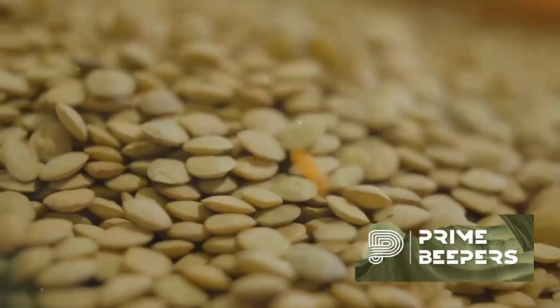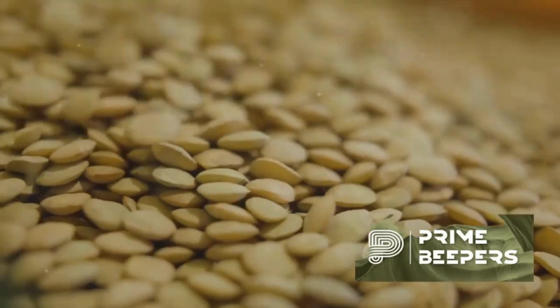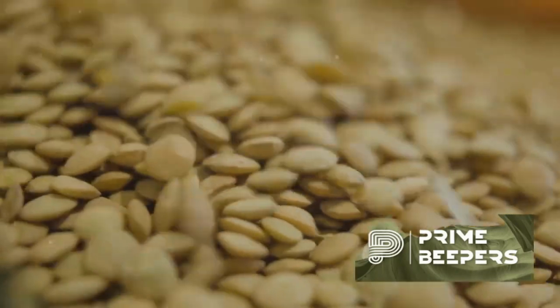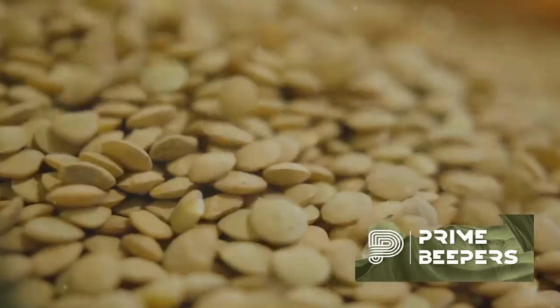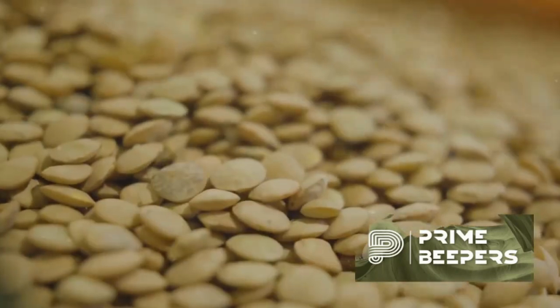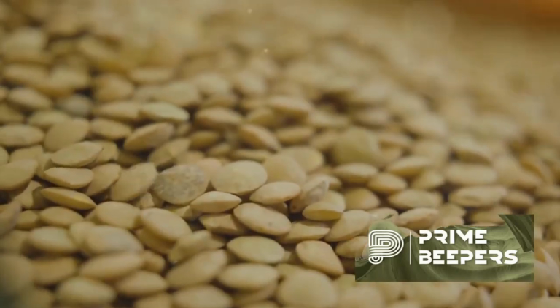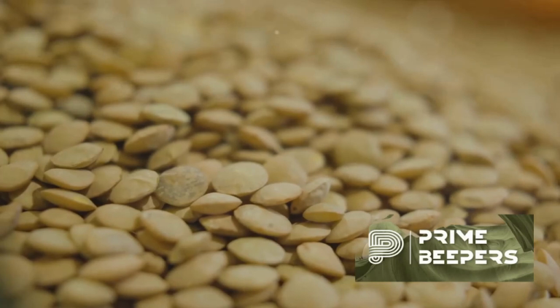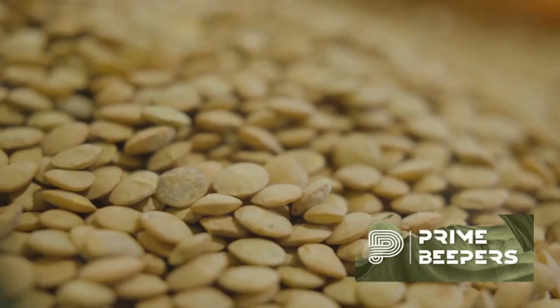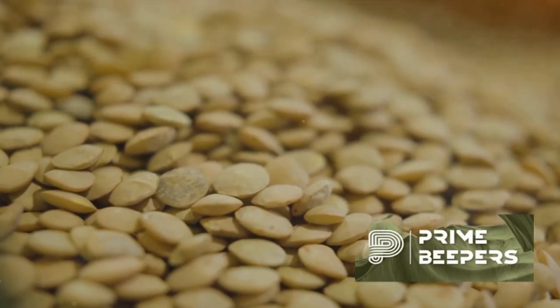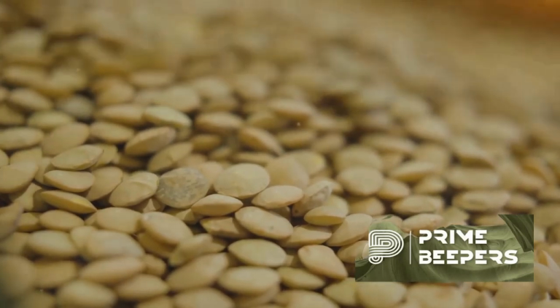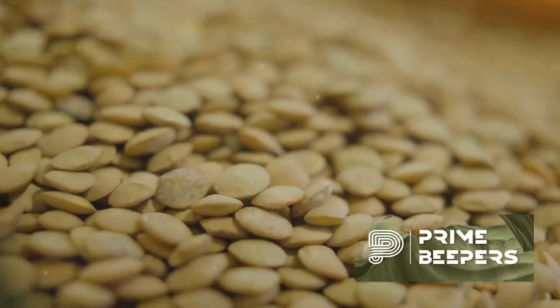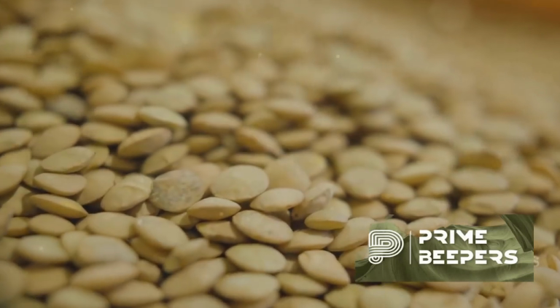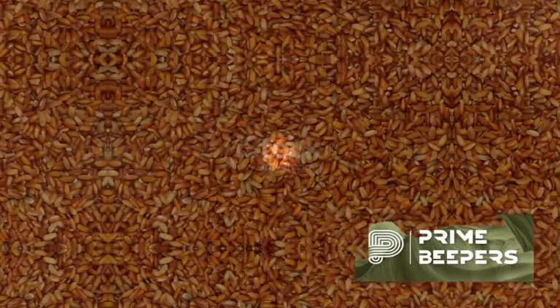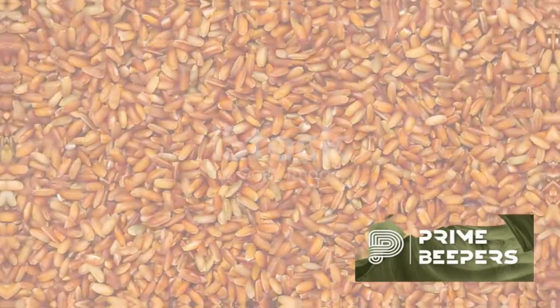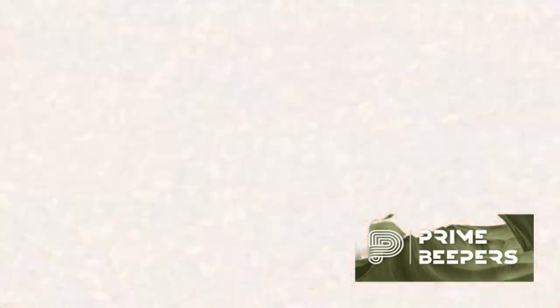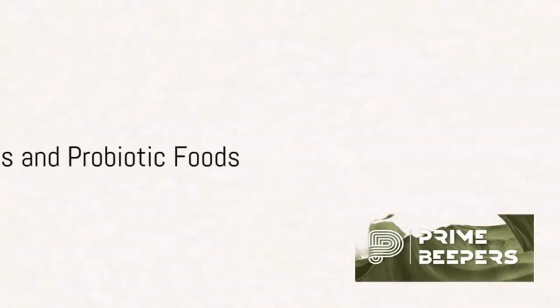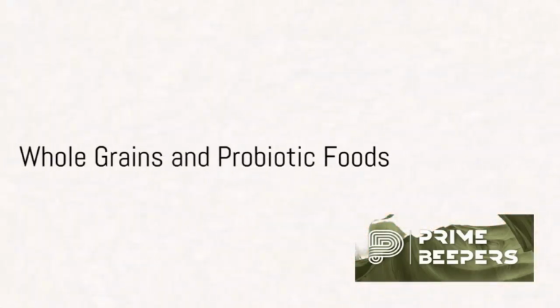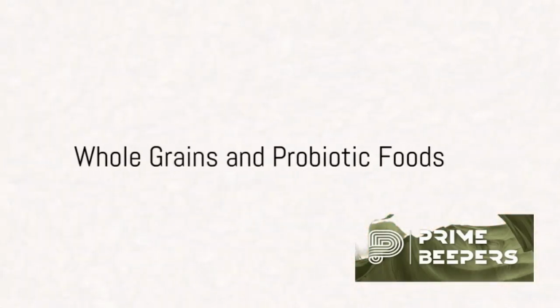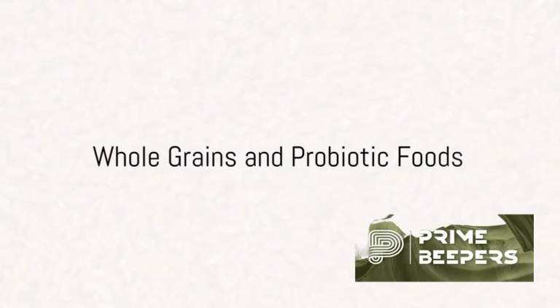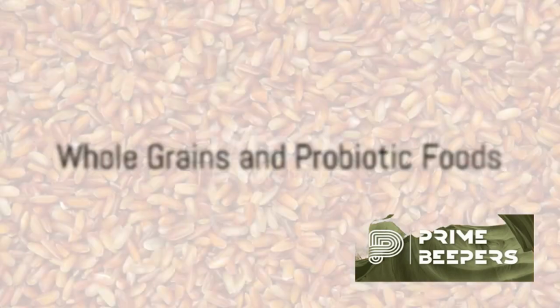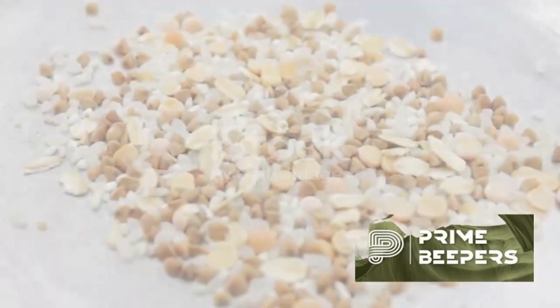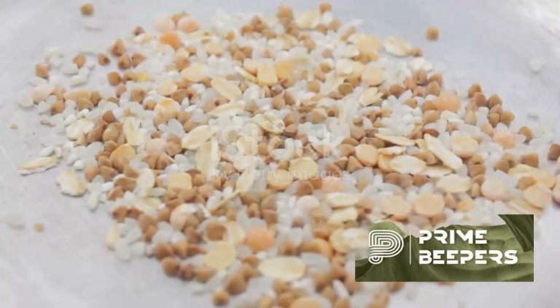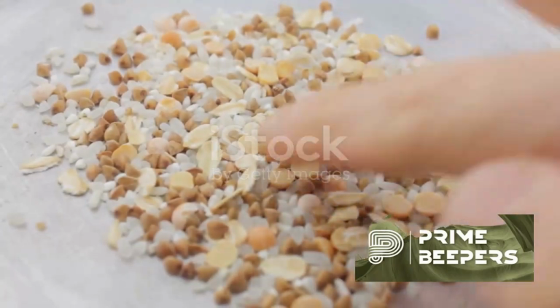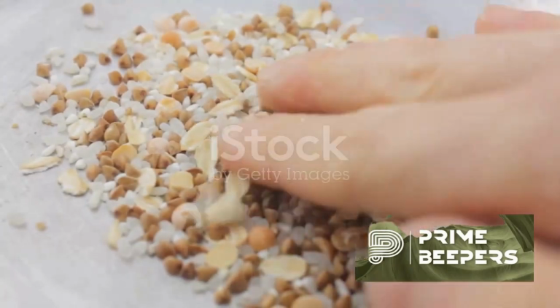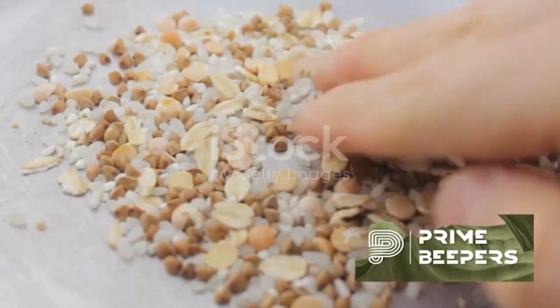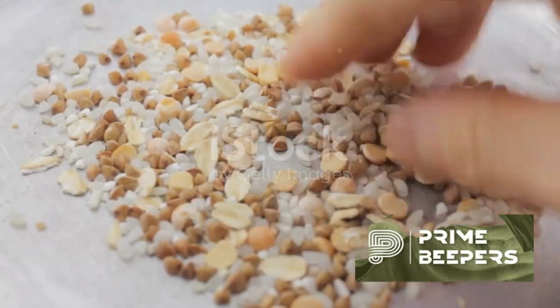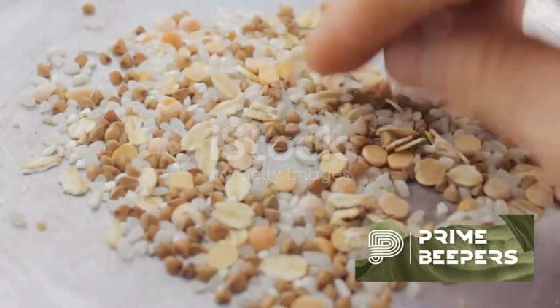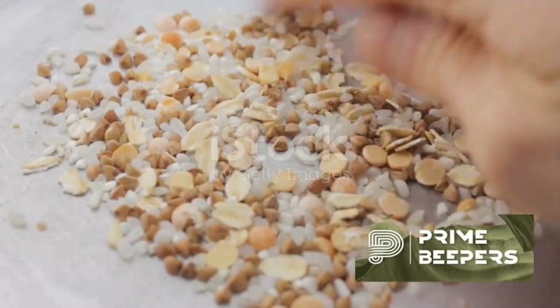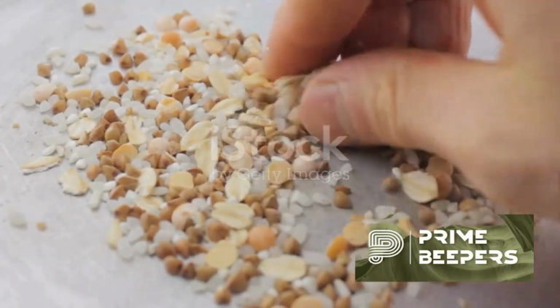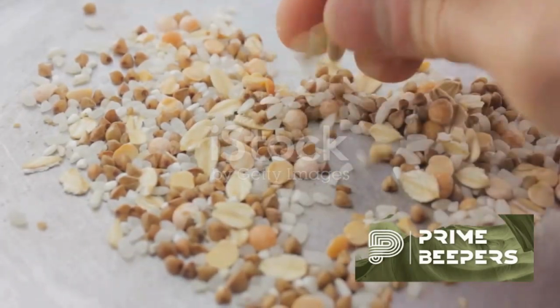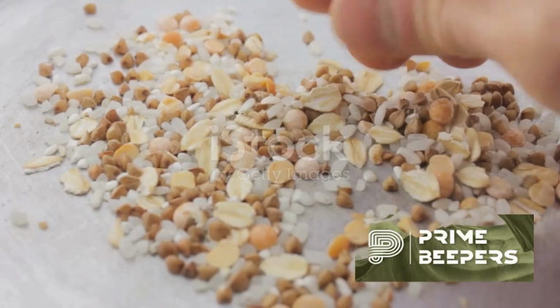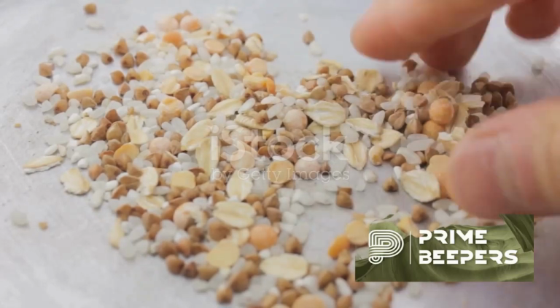Pumpkin seeds are high in magnesium, iron, zinc, and other nutrients important for immune health. Whole grains — brown rice, quinoa, oats, and whole wheat provide fiber and essential nutrients that support overall health, including immune function.